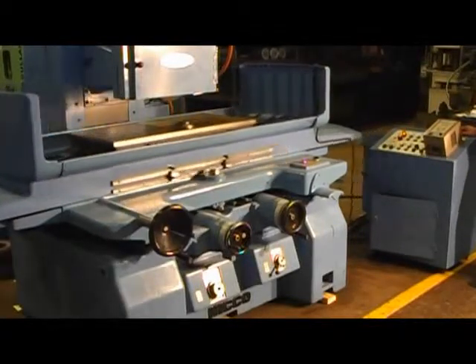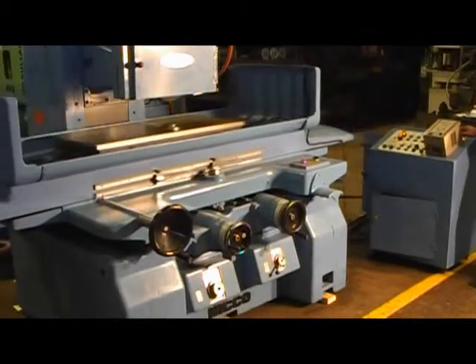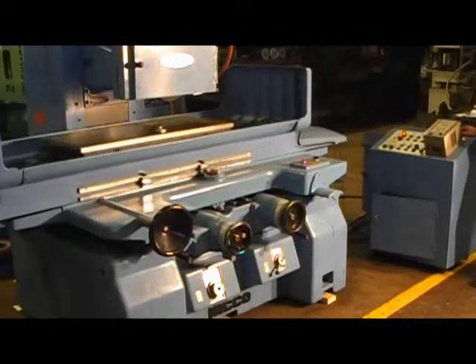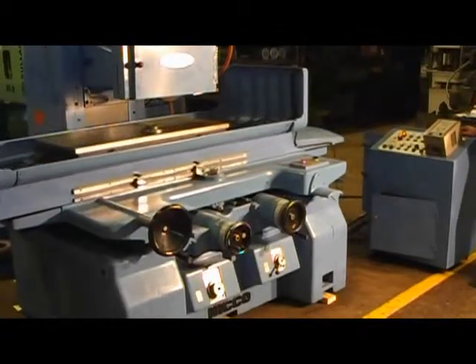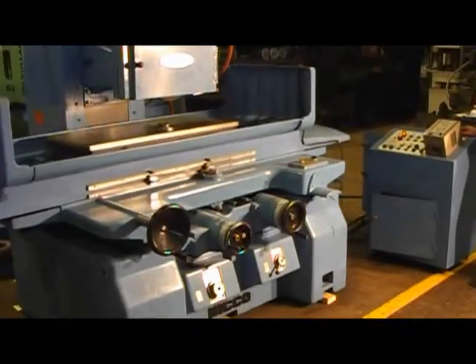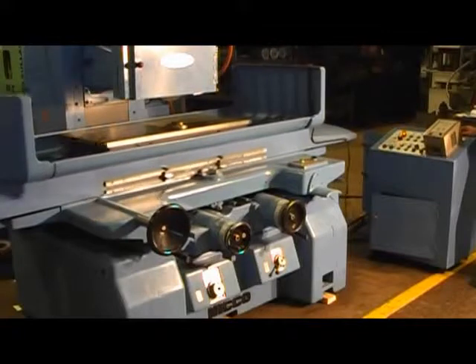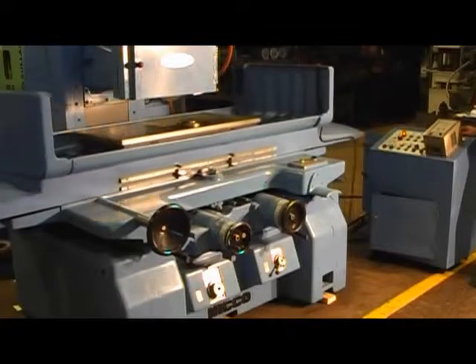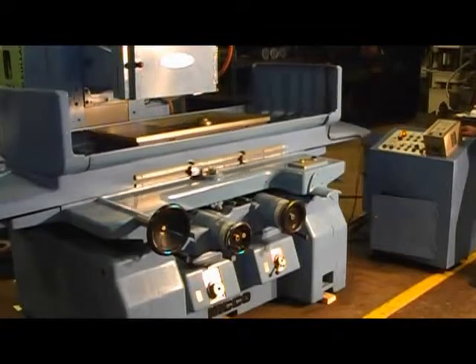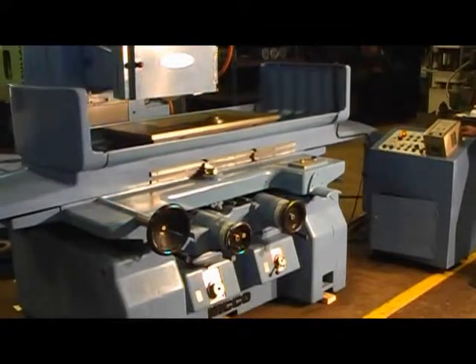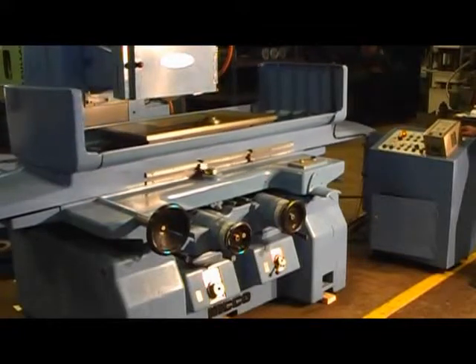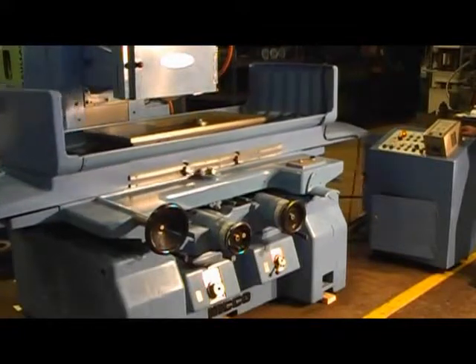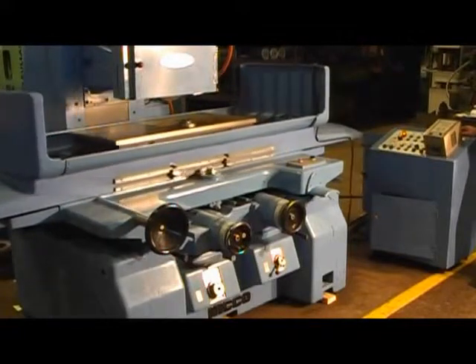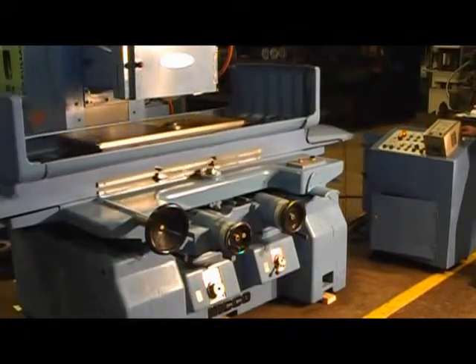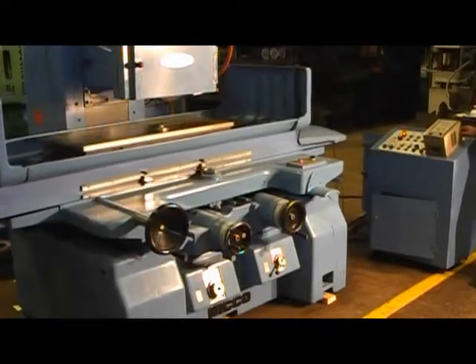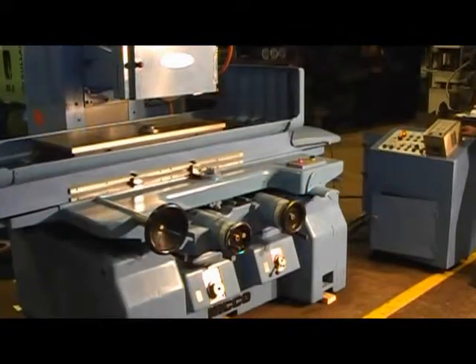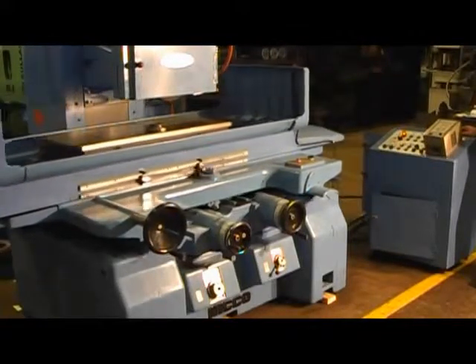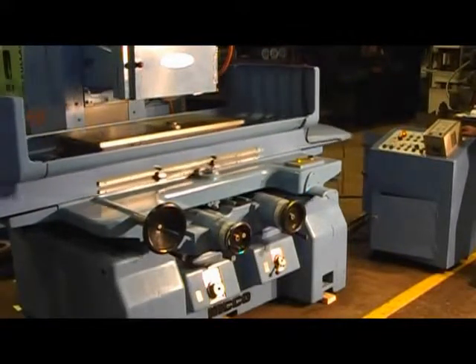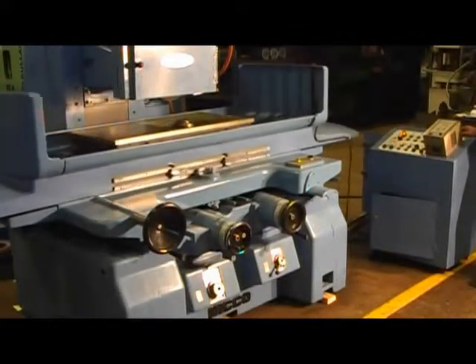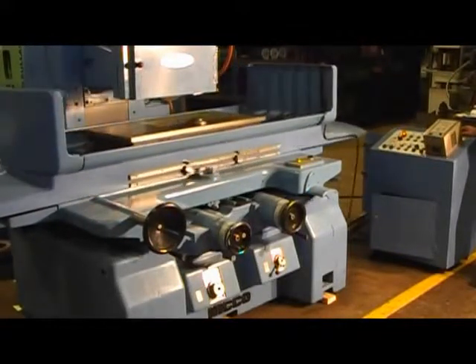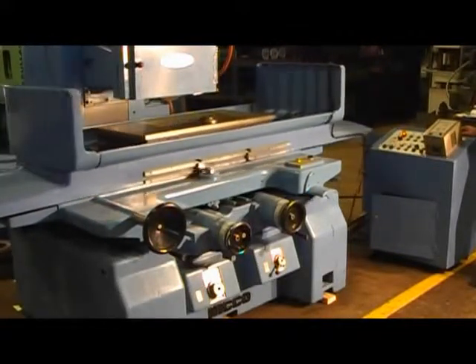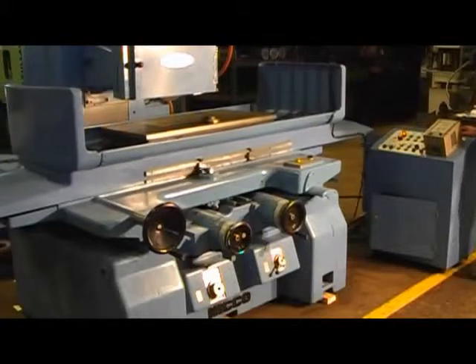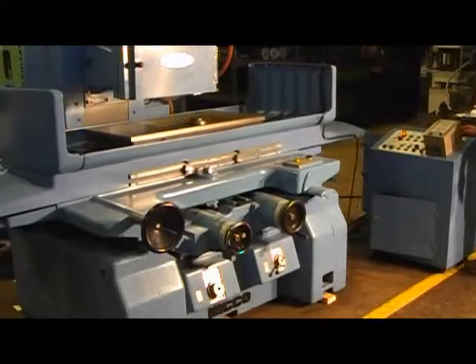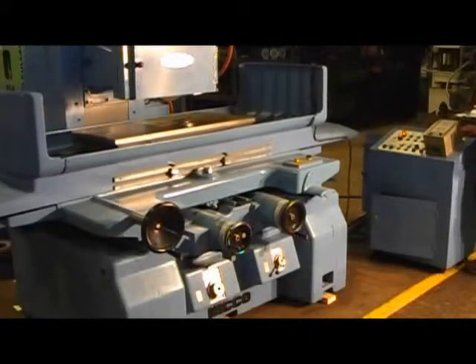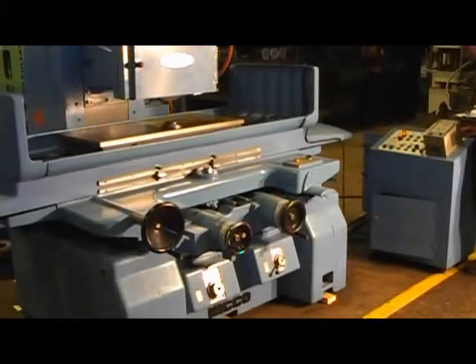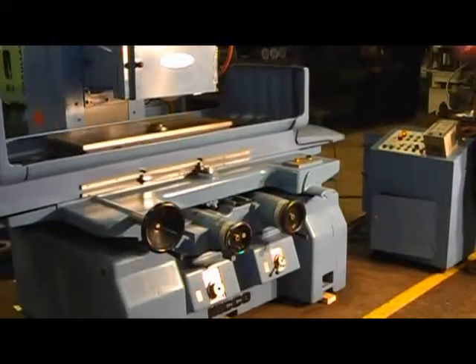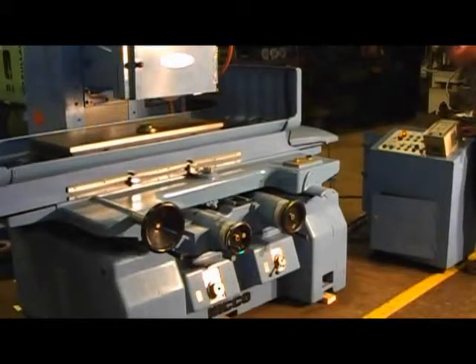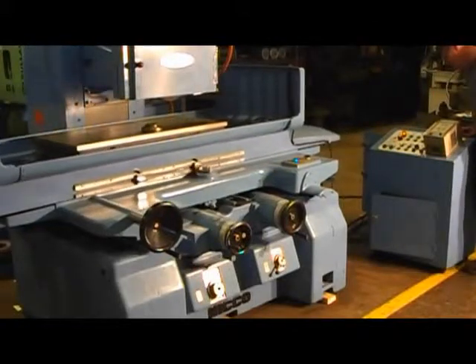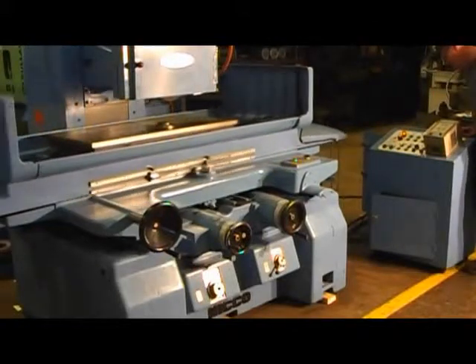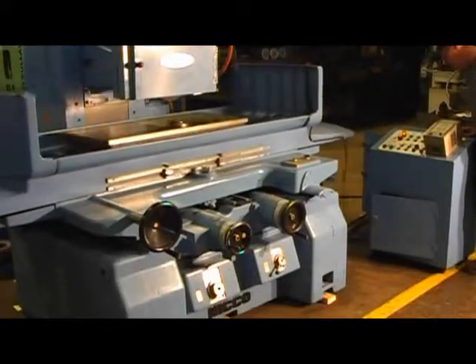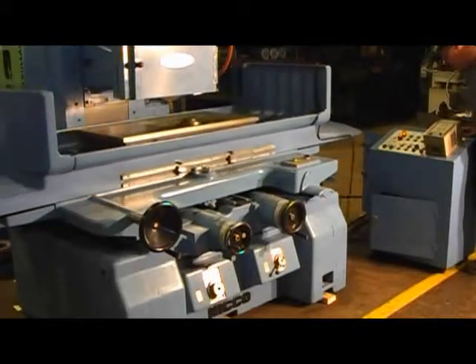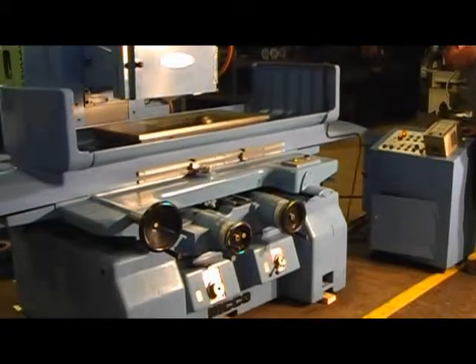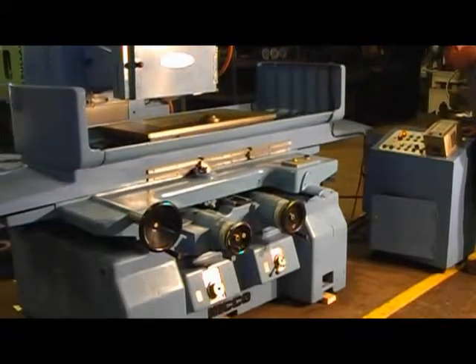So it reached the zero point, so it stopped feeding. Although the machine still keeps going — the table keeps going — but it stopped feeding. It's not going down anymore. That's because it reached the zero point.